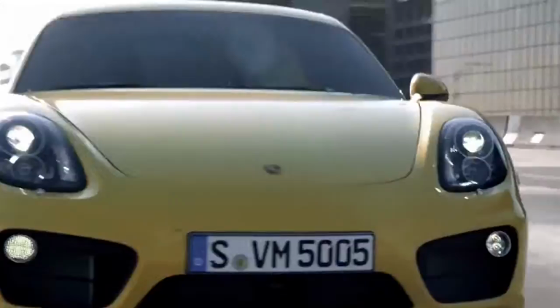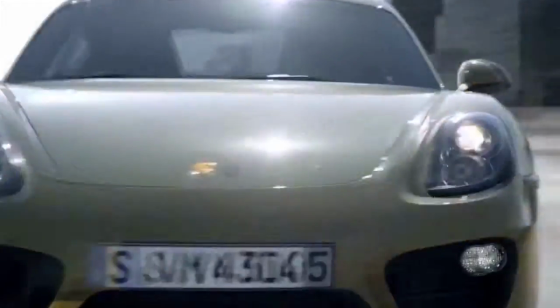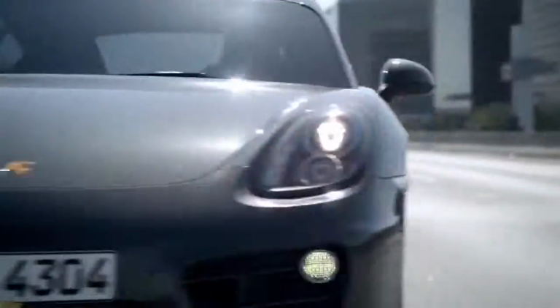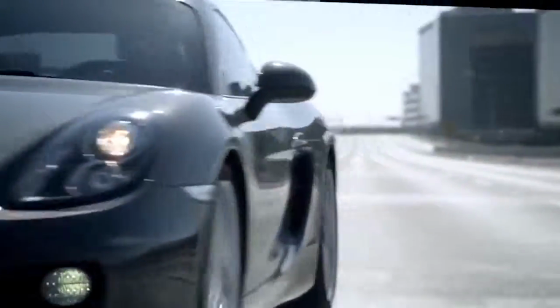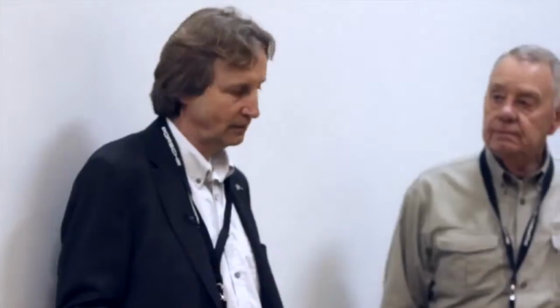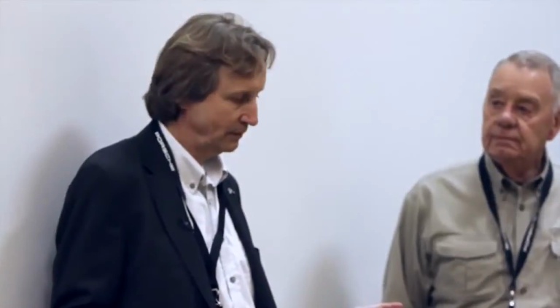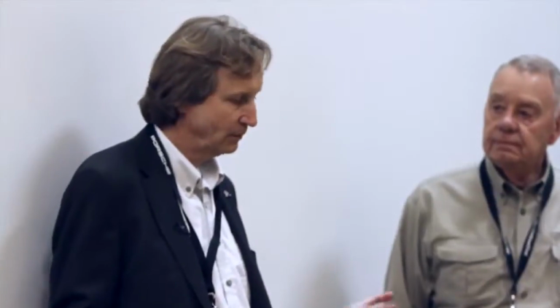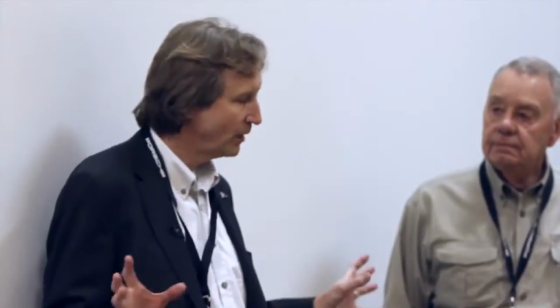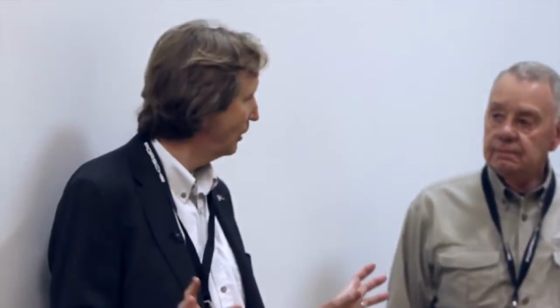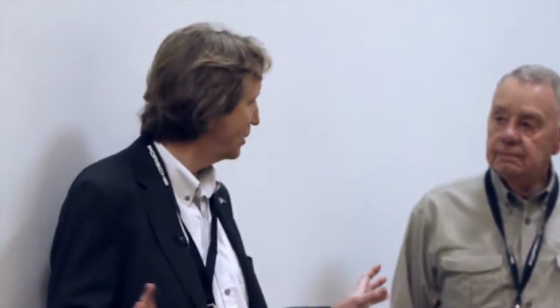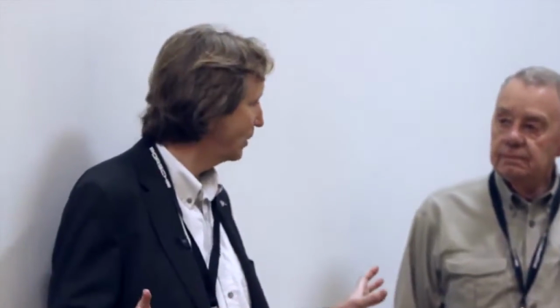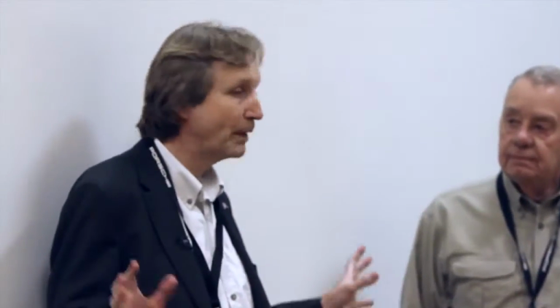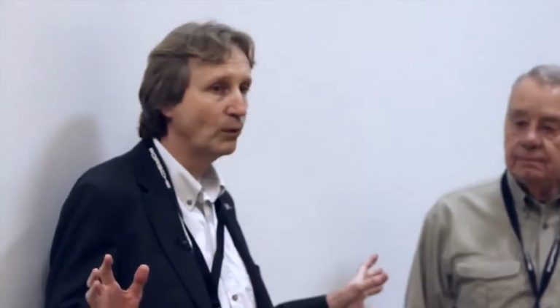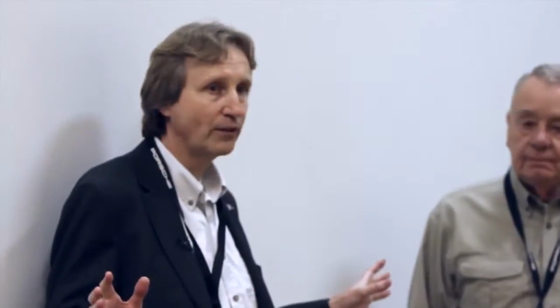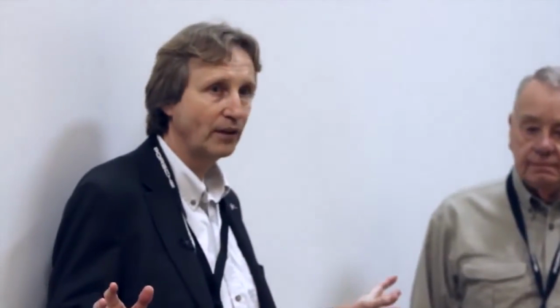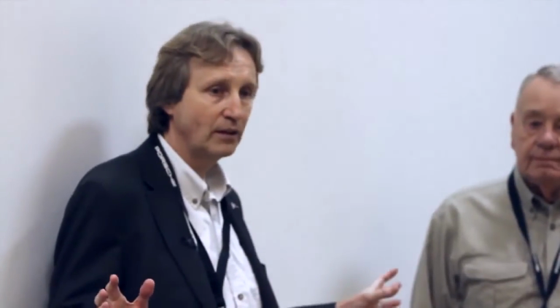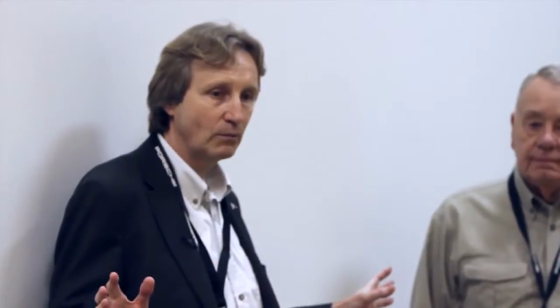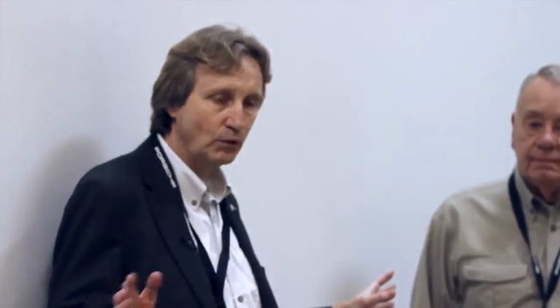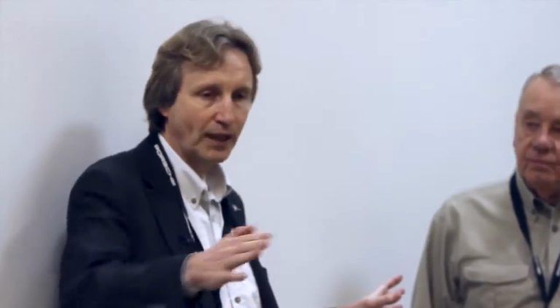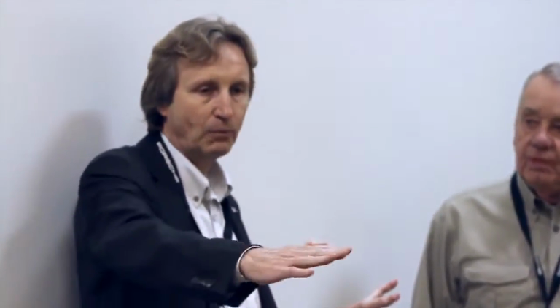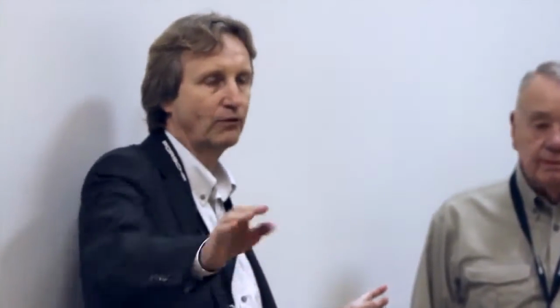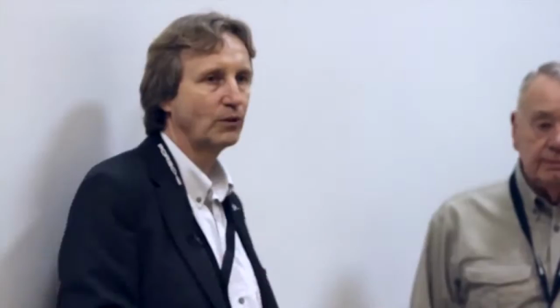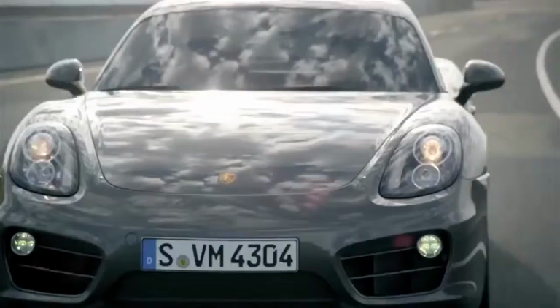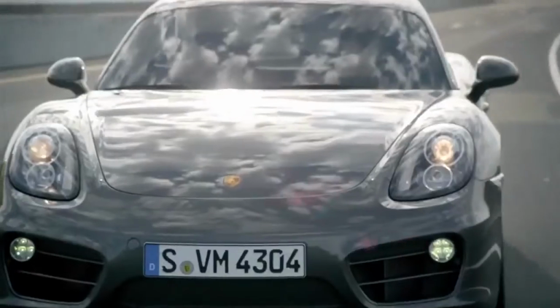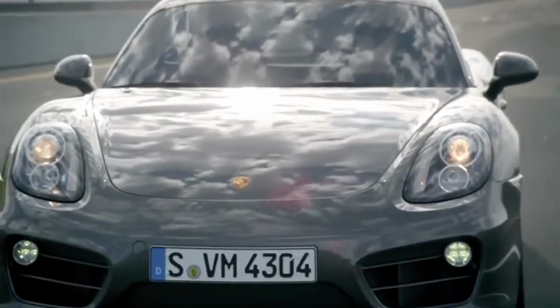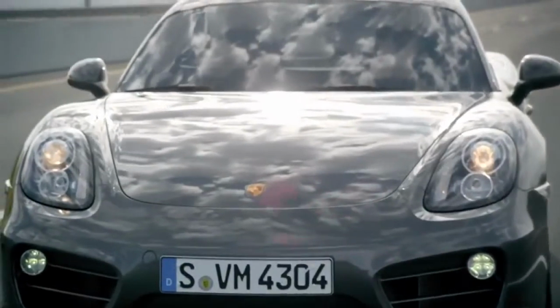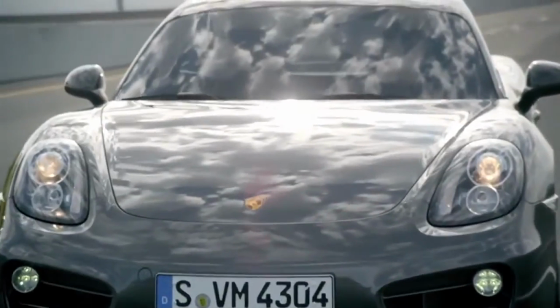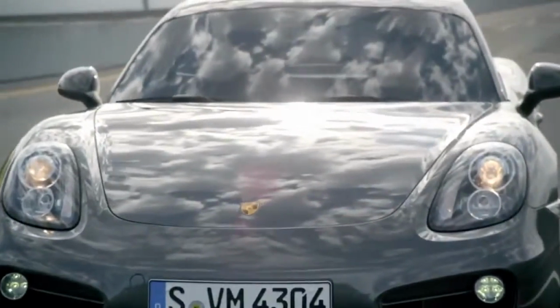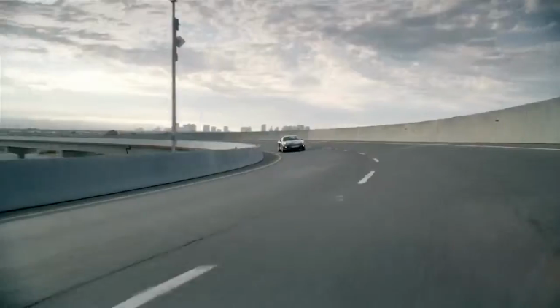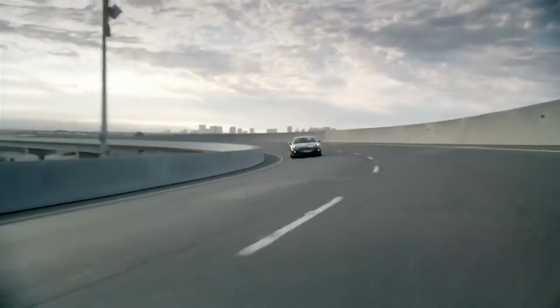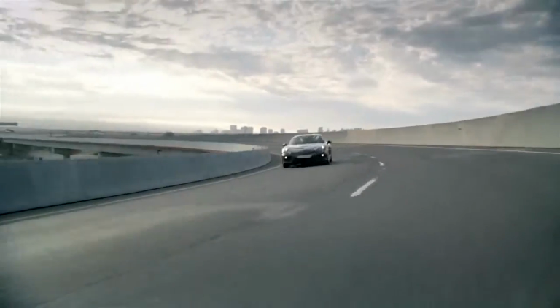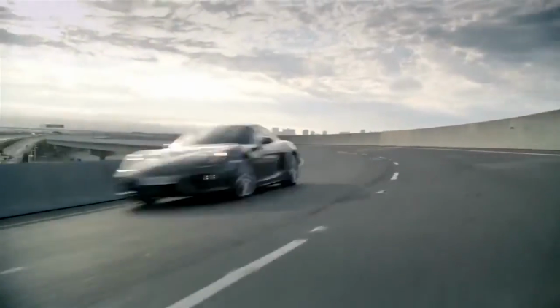We lowered it, made the wheelbase longer, added bigger wheels, and moved the cowl point forward, so it's a much more dynamic kind of vehicle.